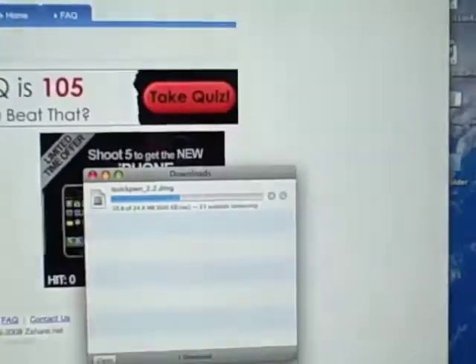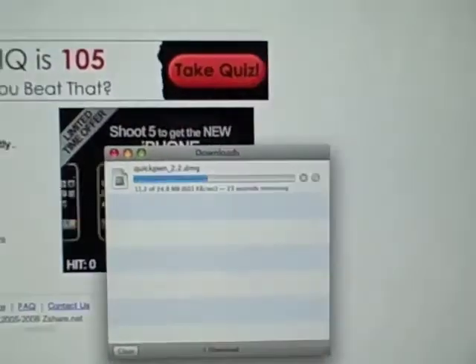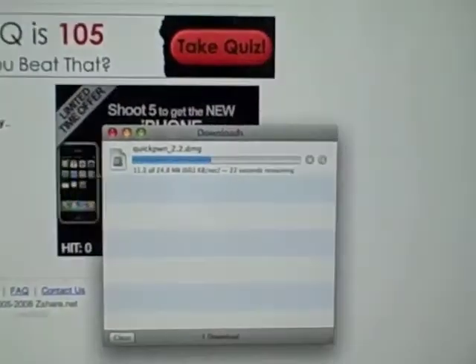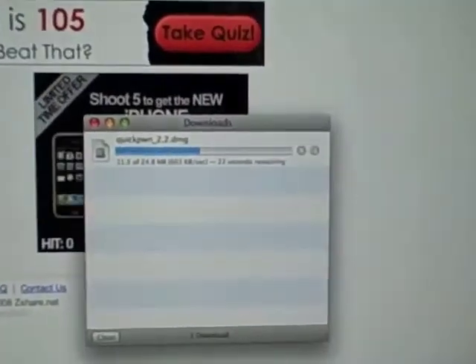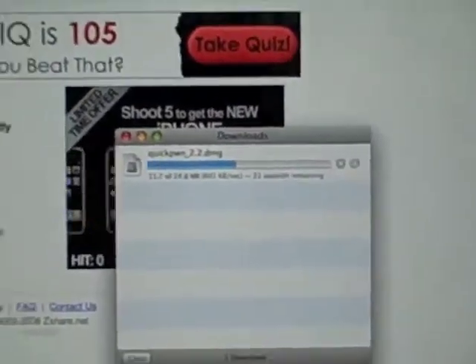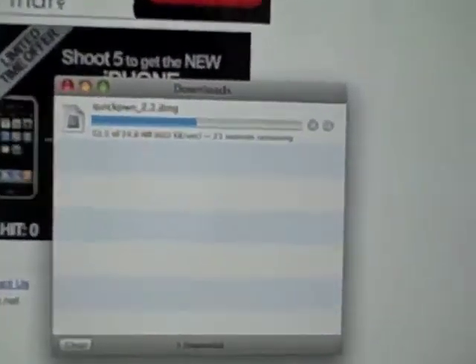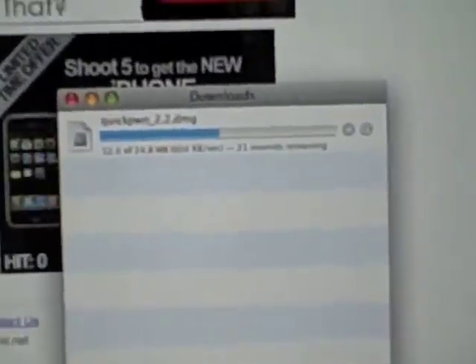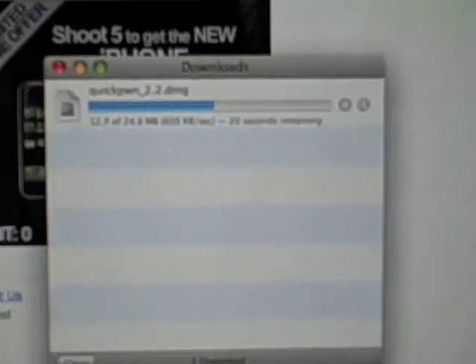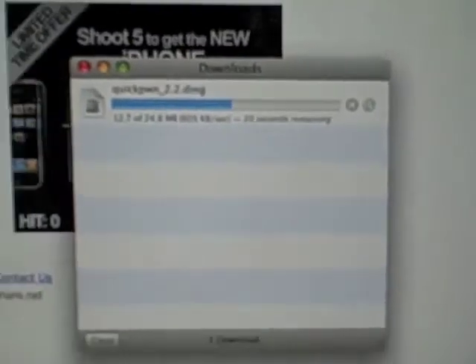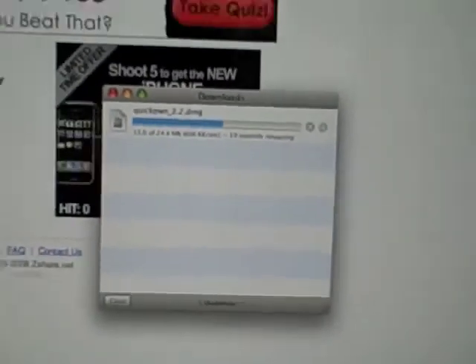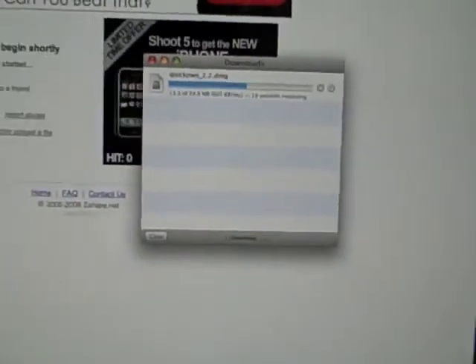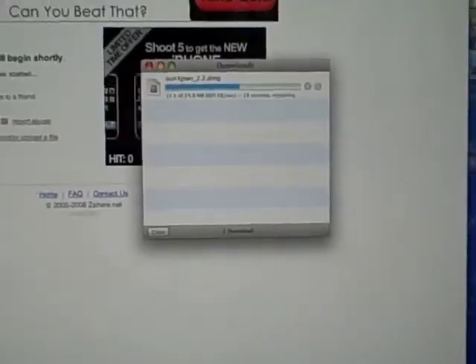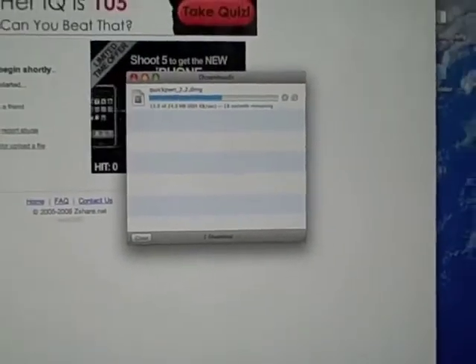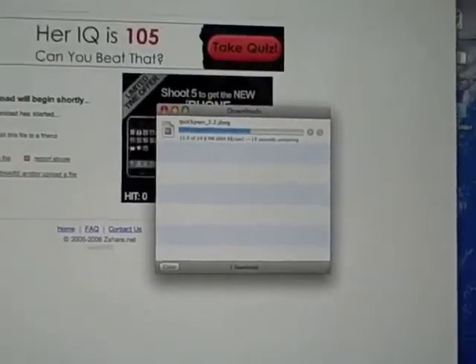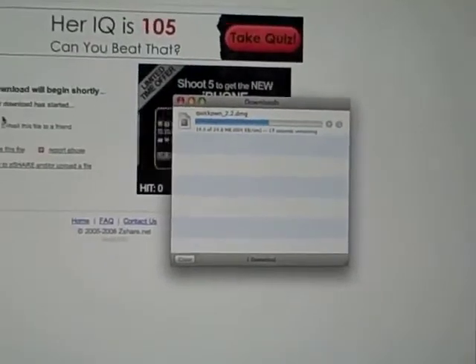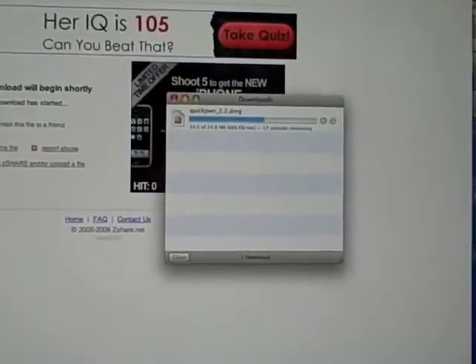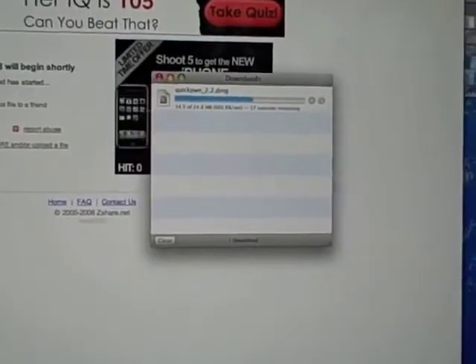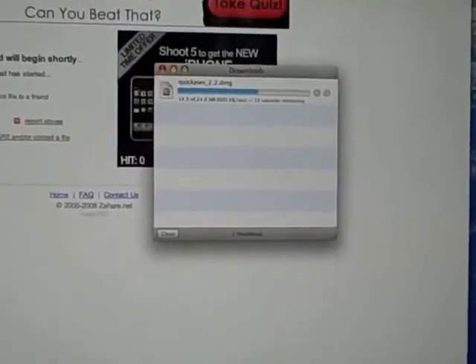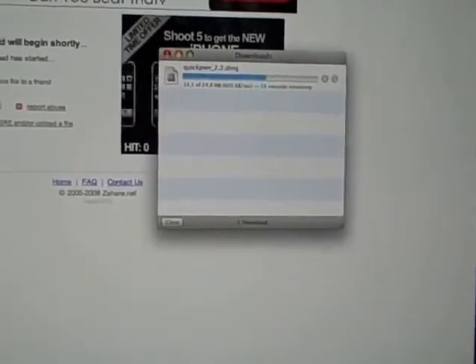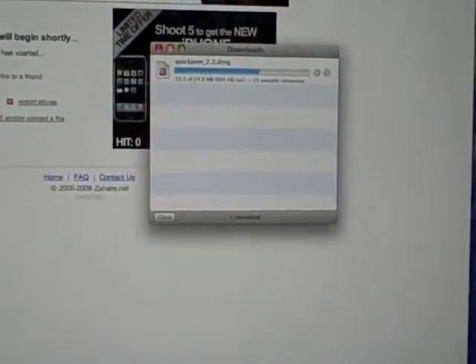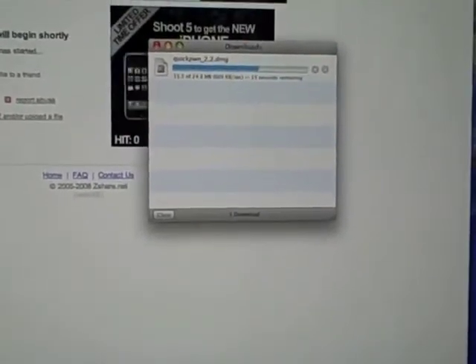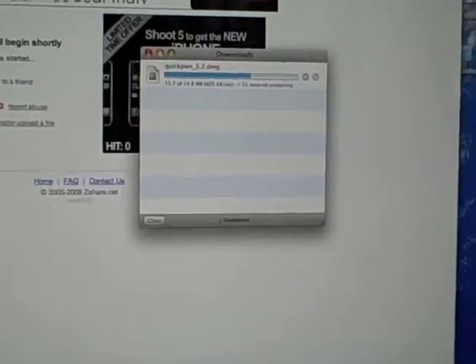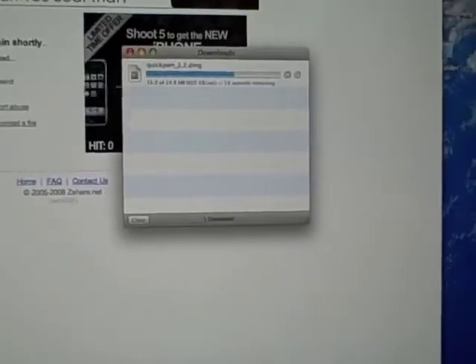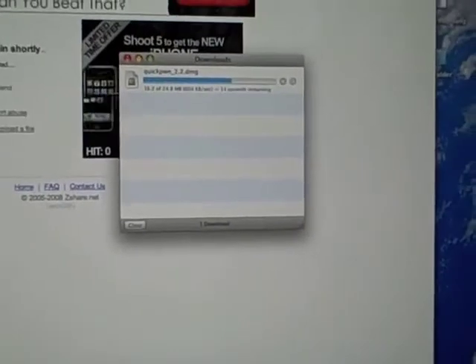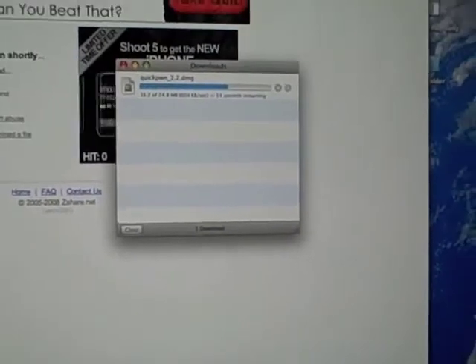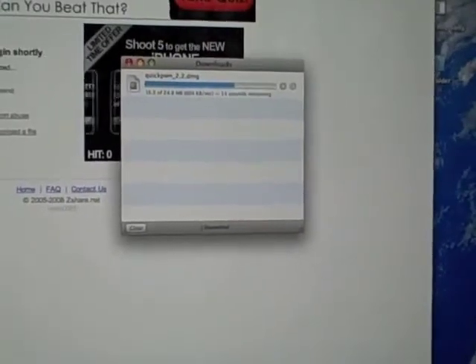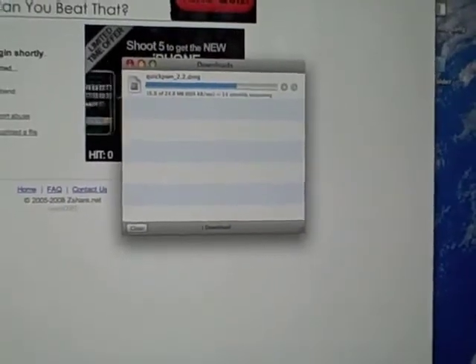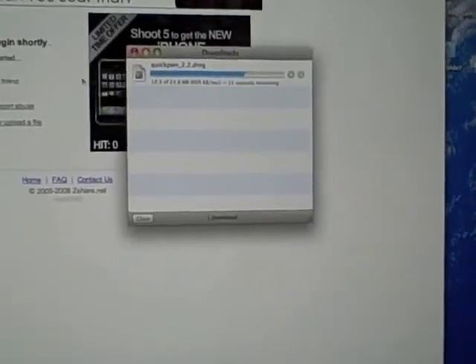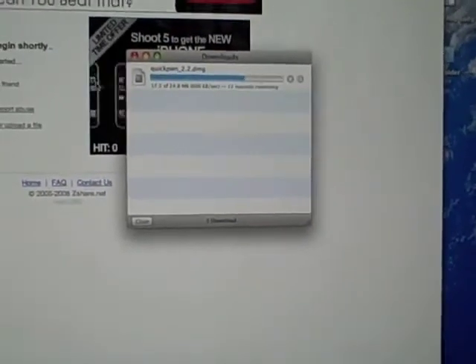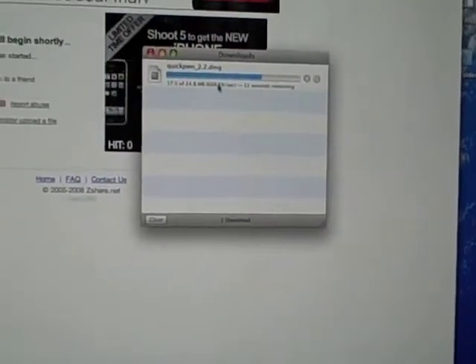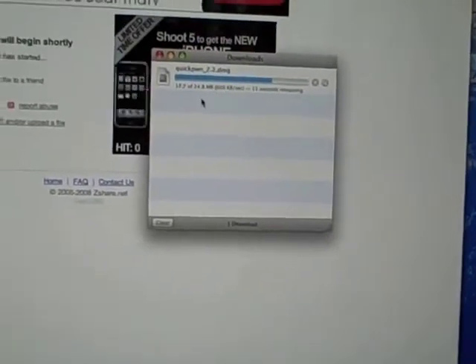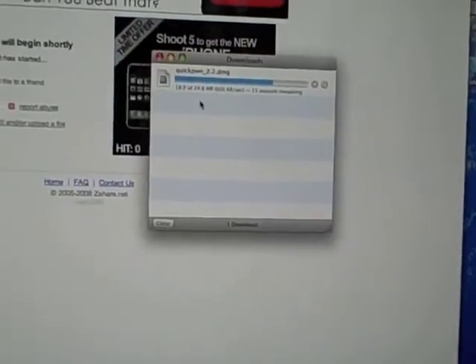Just let this download. This is brand new software from QuickPwne so hopefully it works.